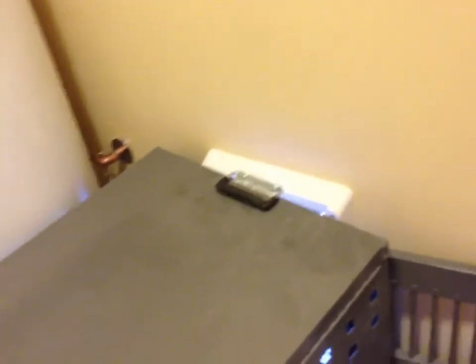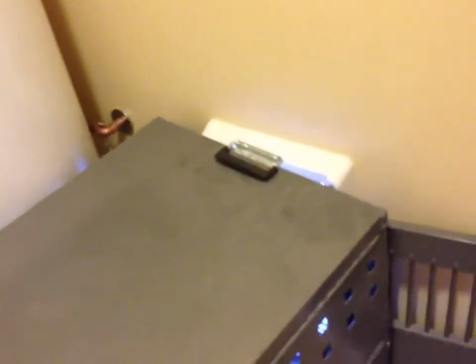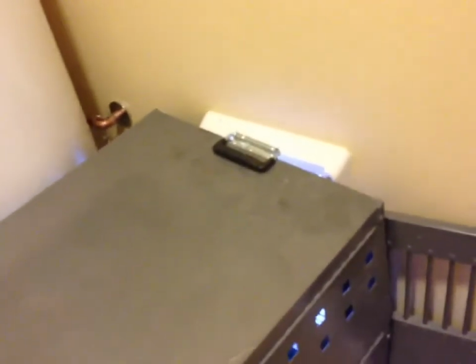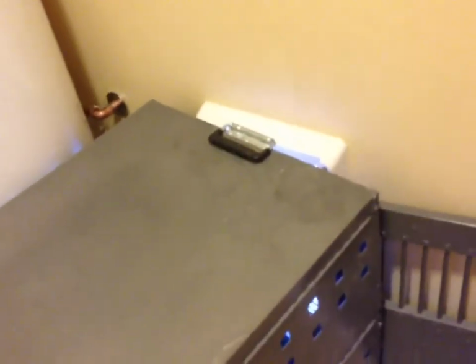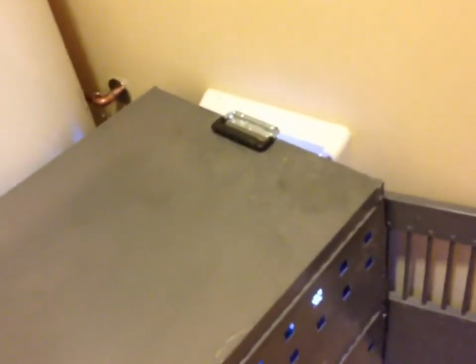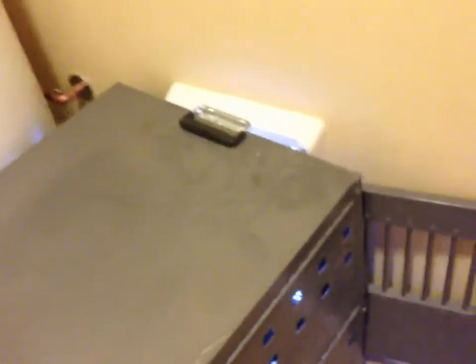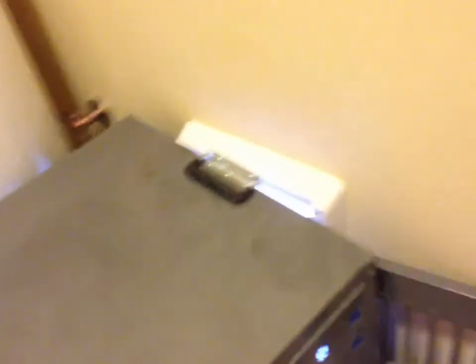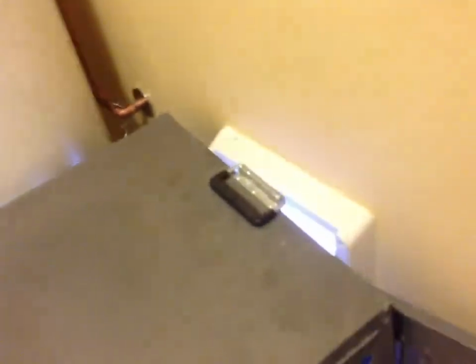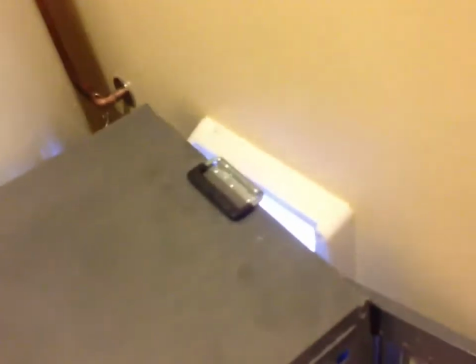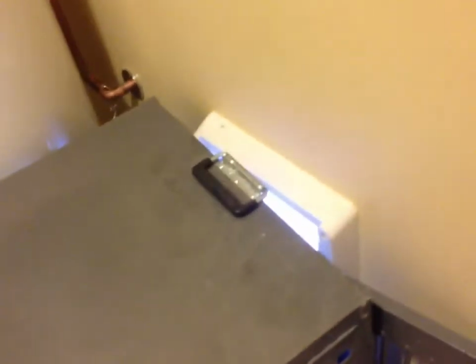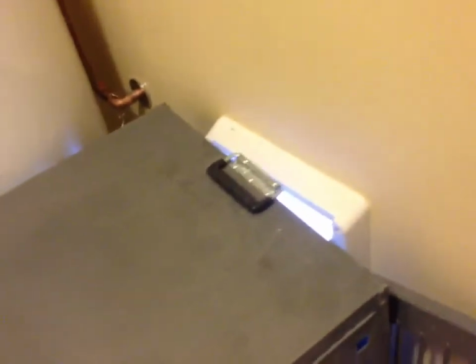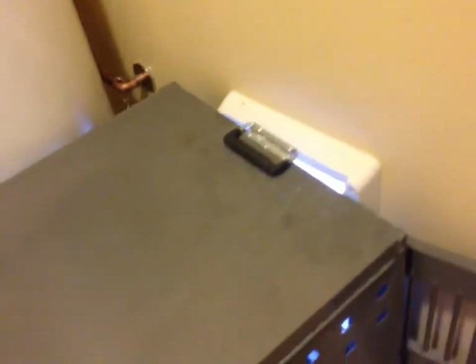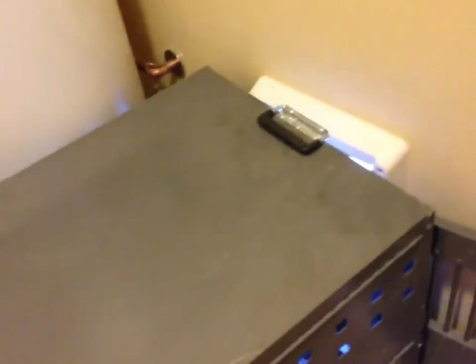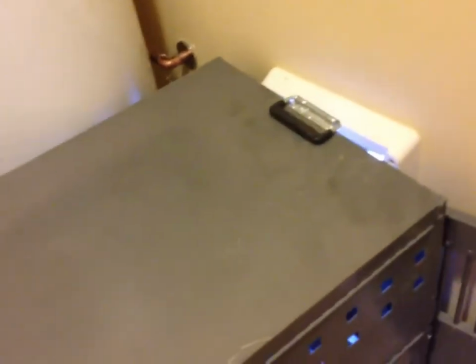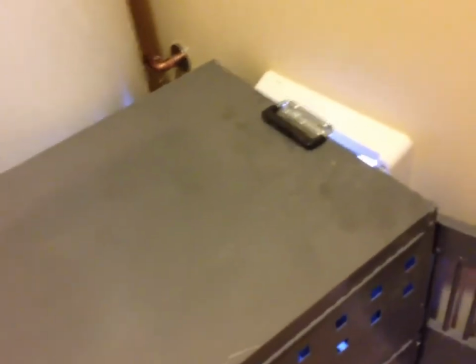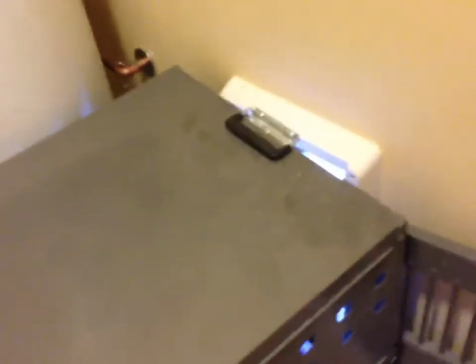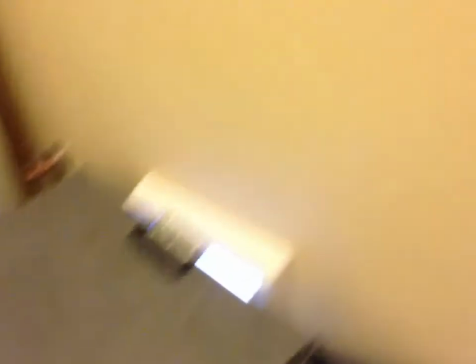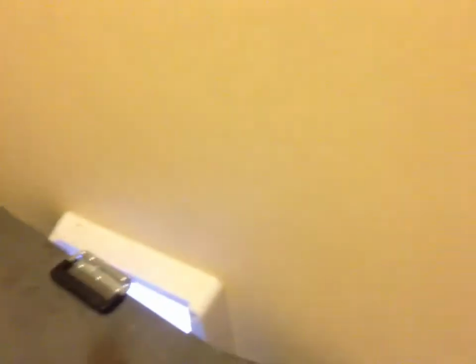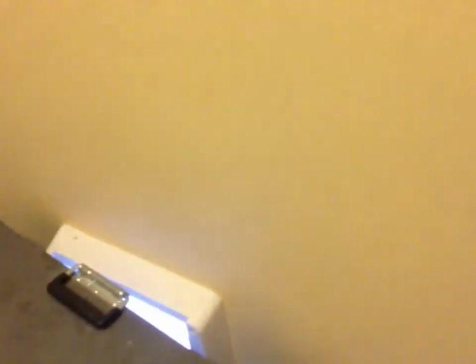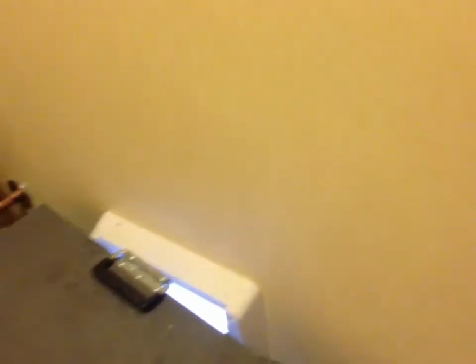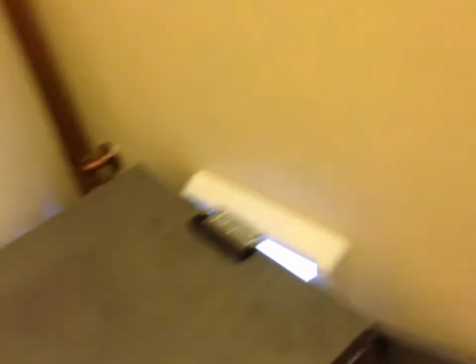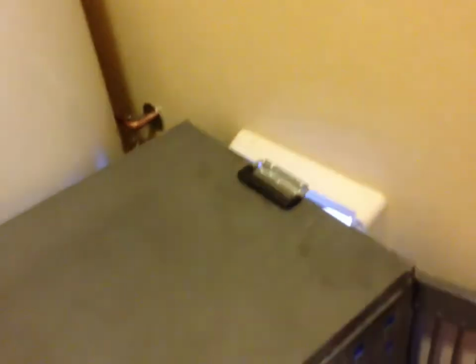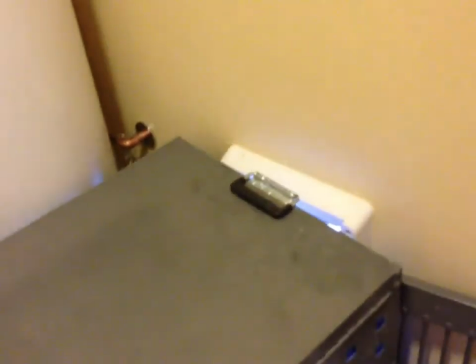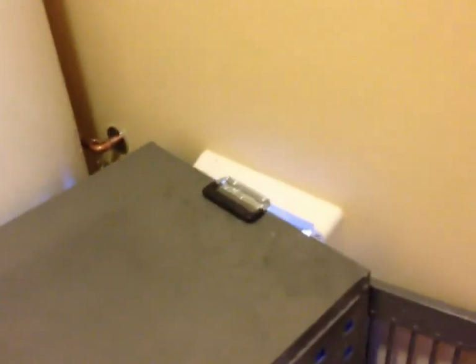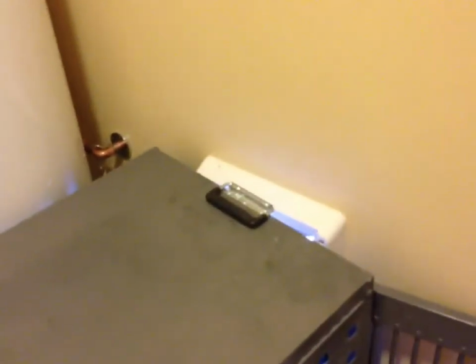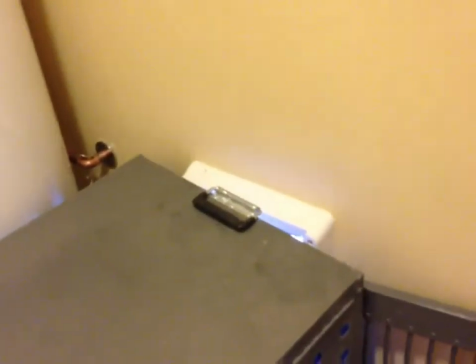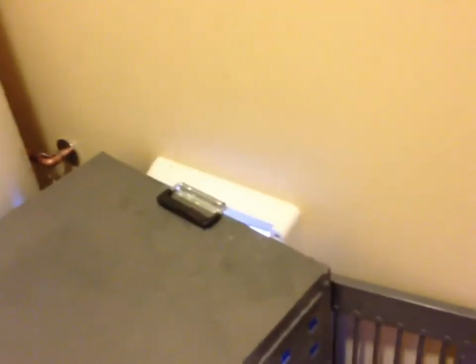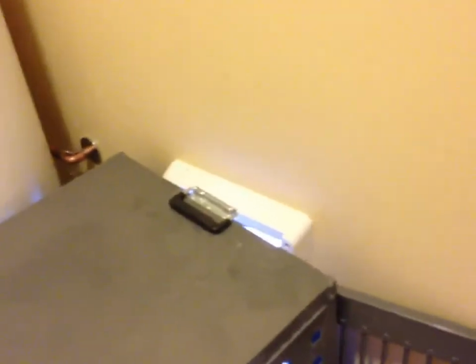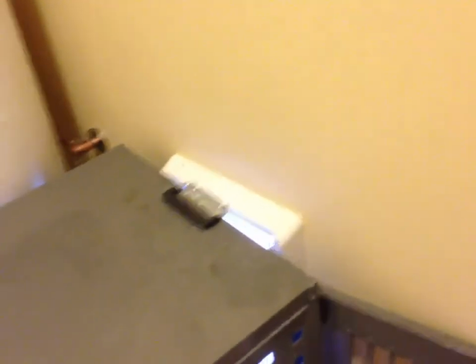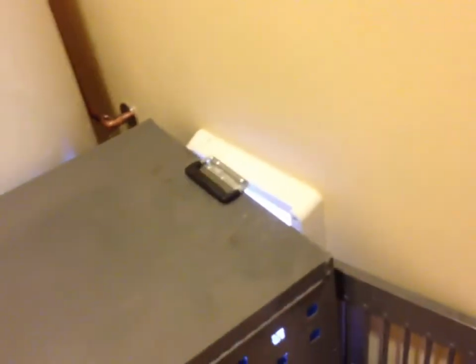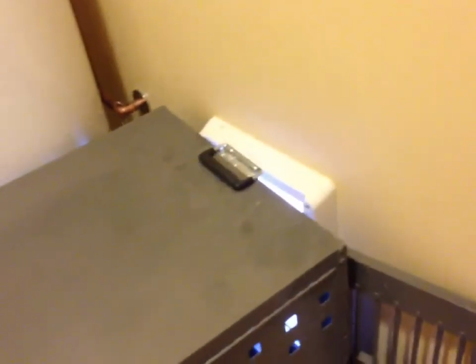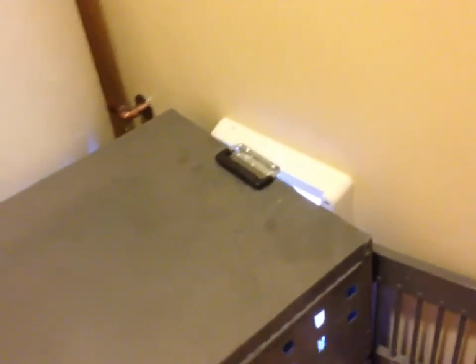In a situation like this, when he goes outside he can only go from the crate to outside. So he will literally learn to use the doggy door and housebreak himself.